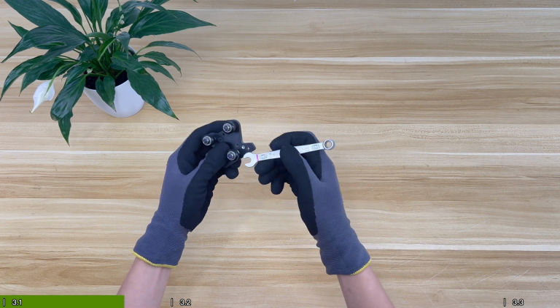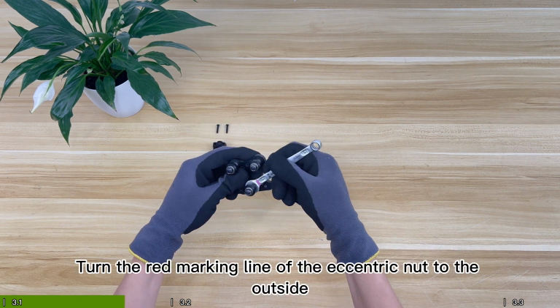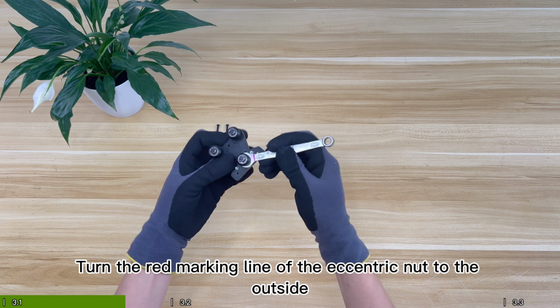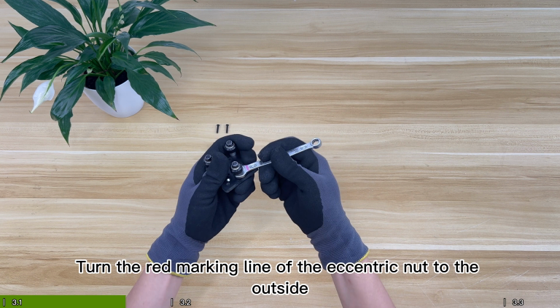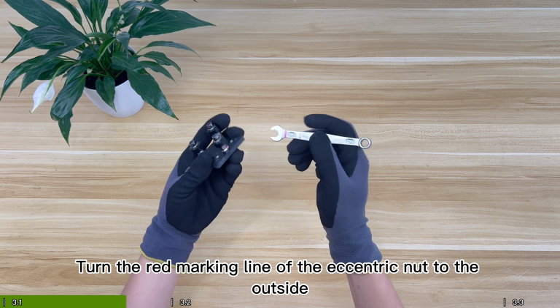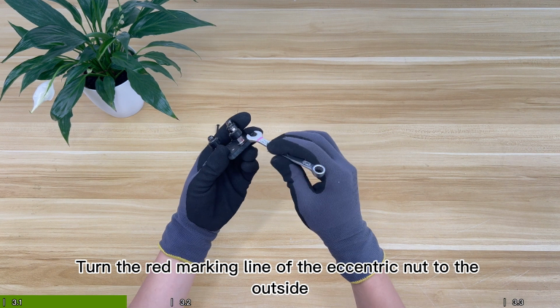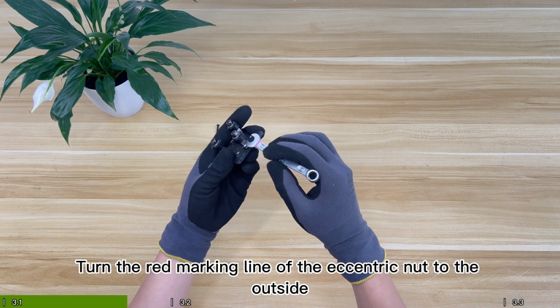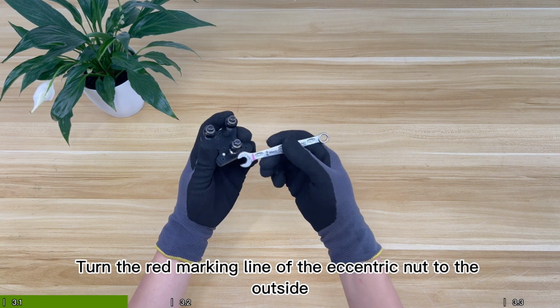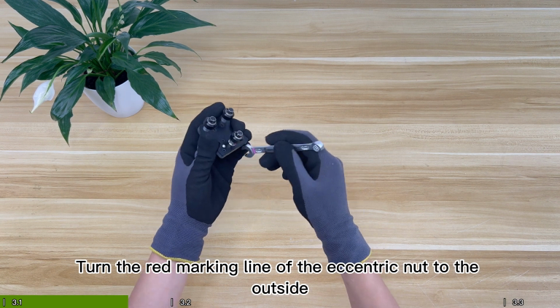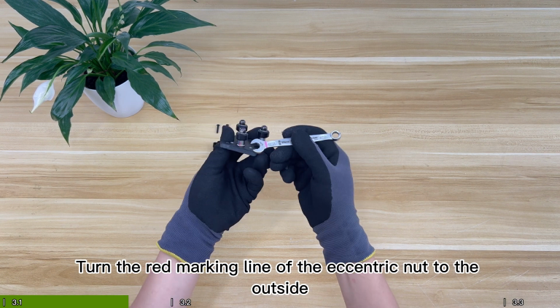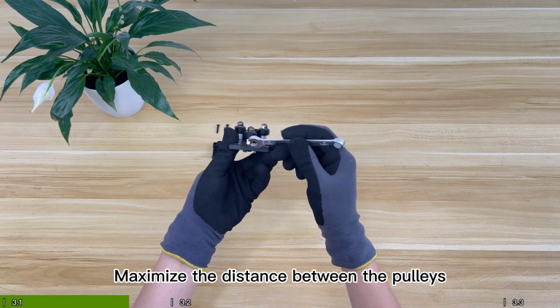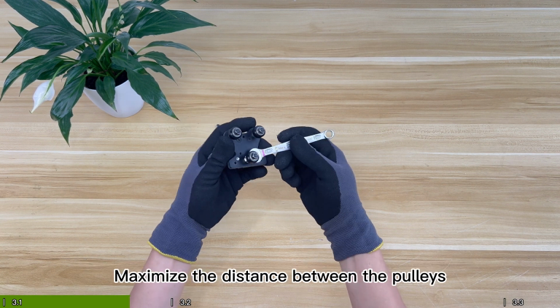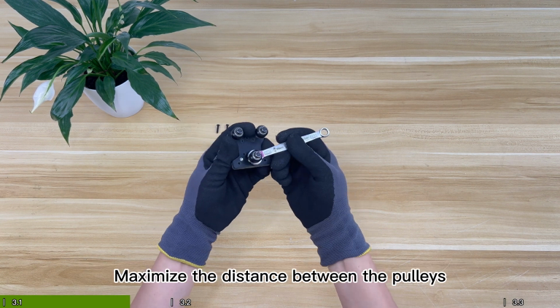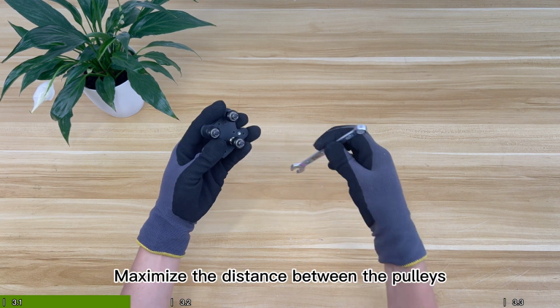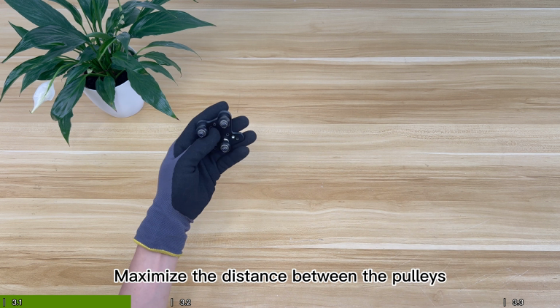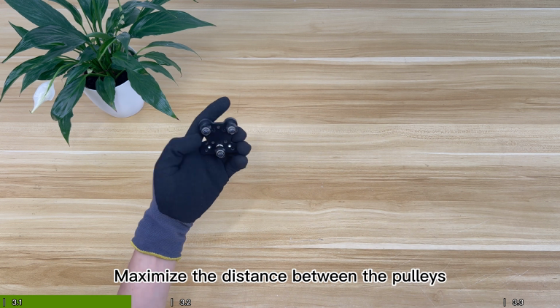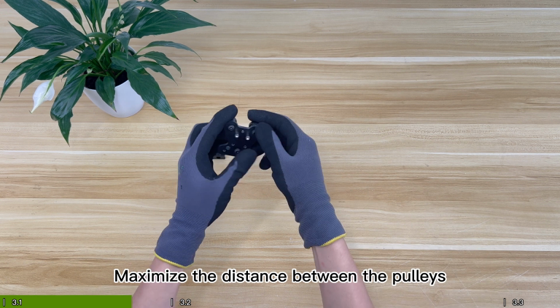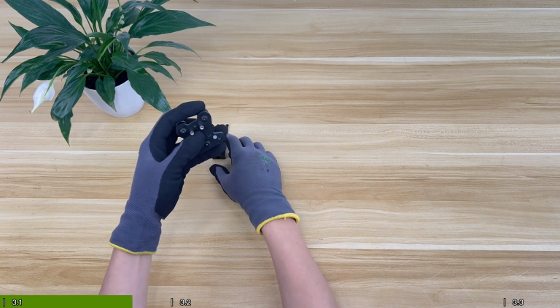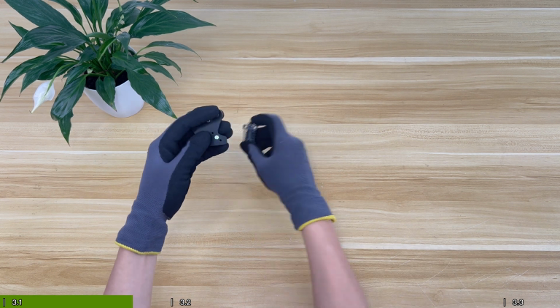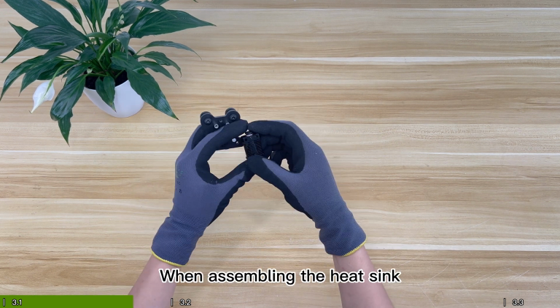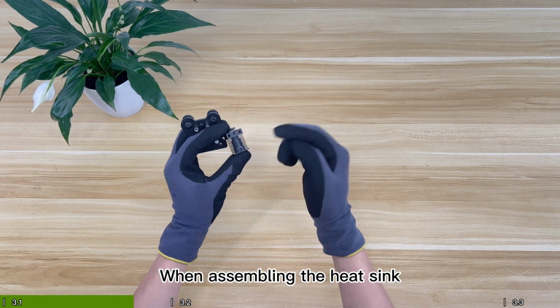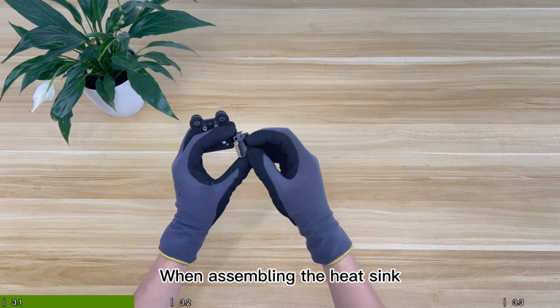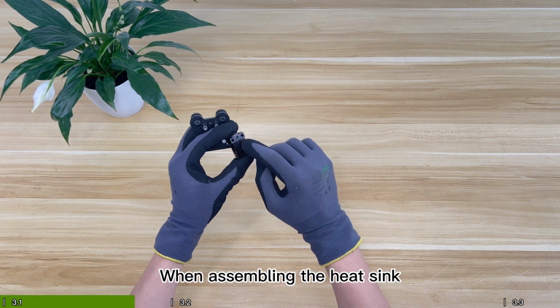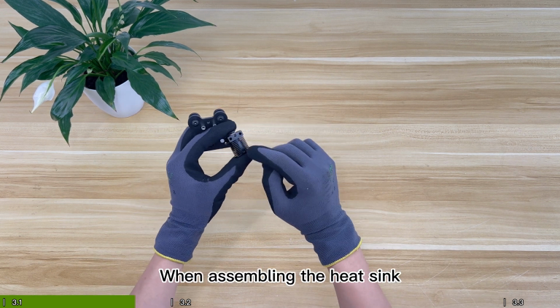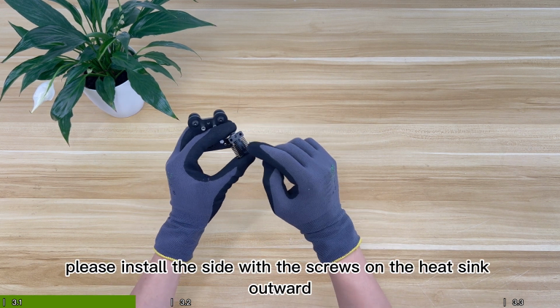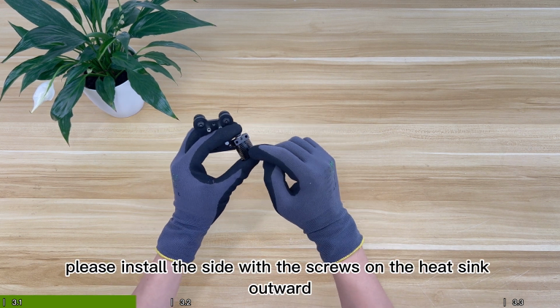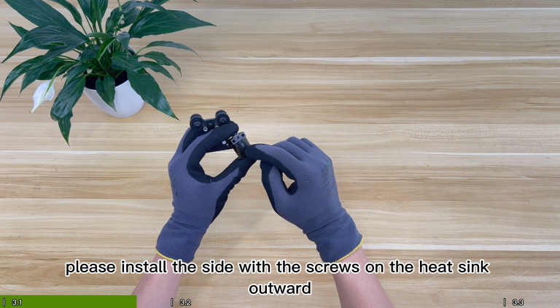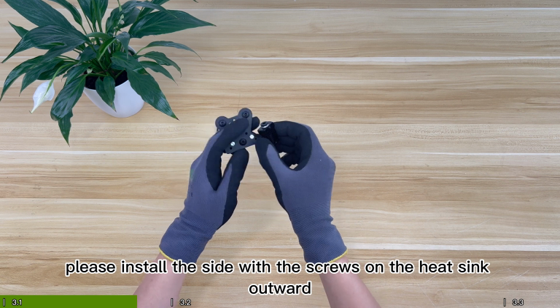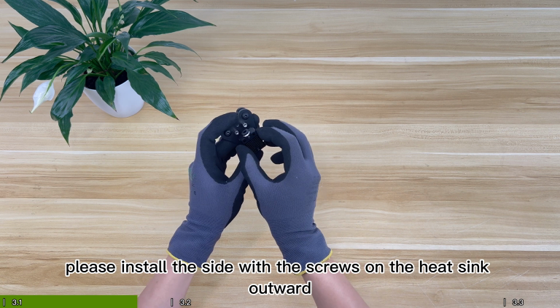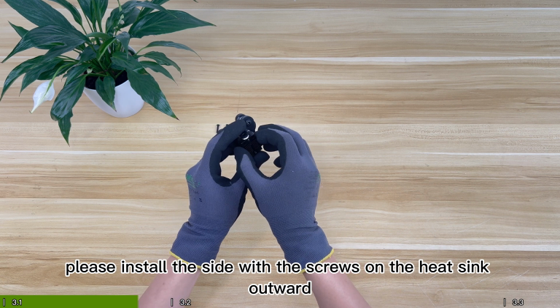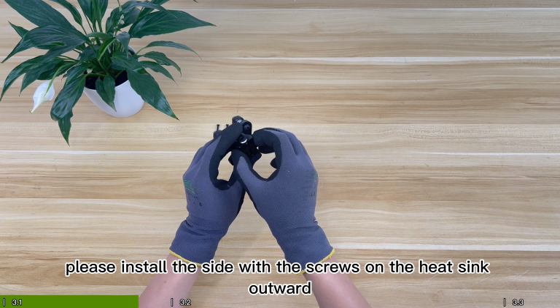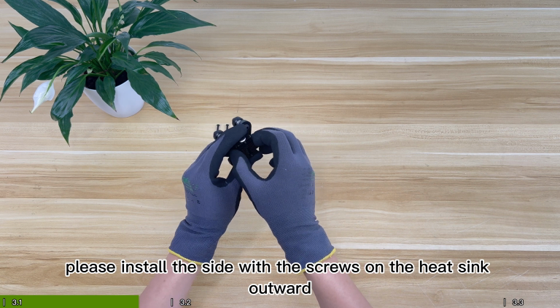Turn the red marking line of the eccentric nut to the outside to maximize the distance between the pulleys. When assembling the heat sink, please install the side with the screws on the heat sink facing outward.